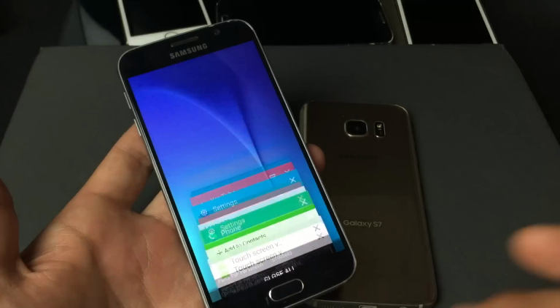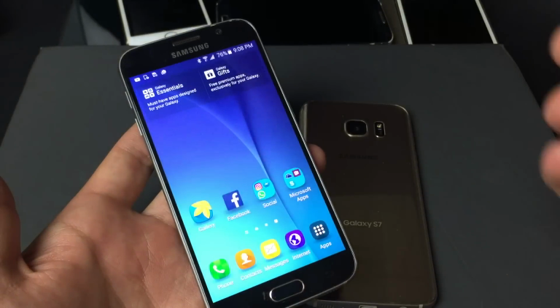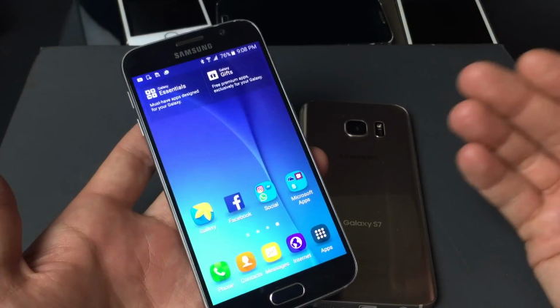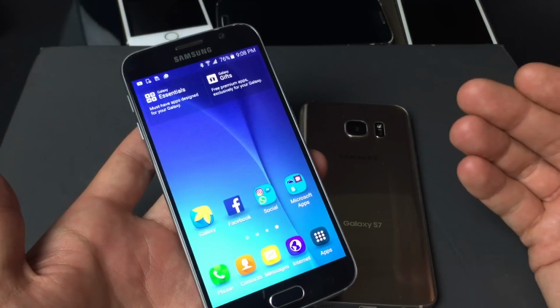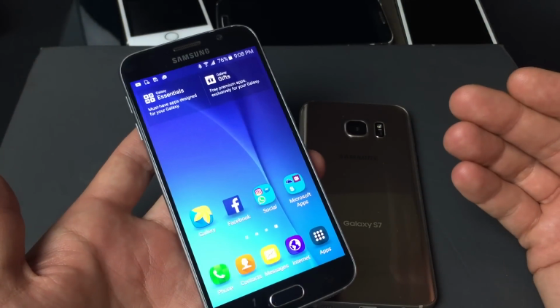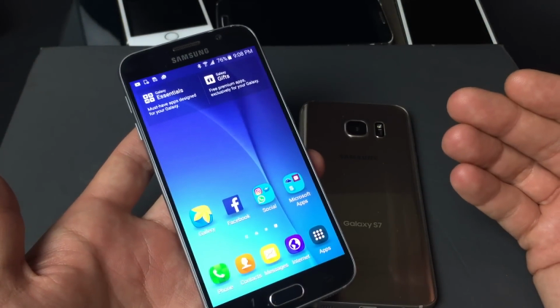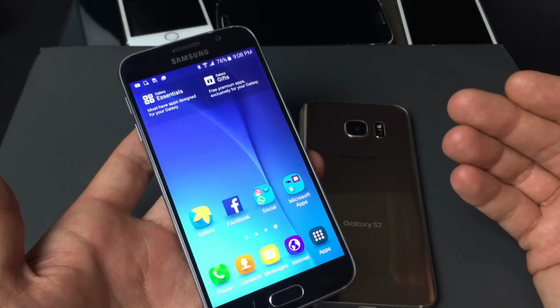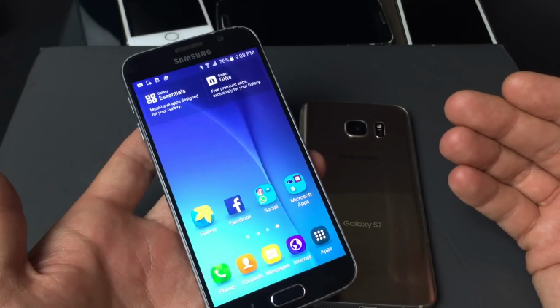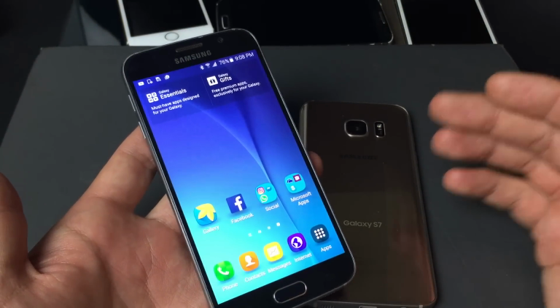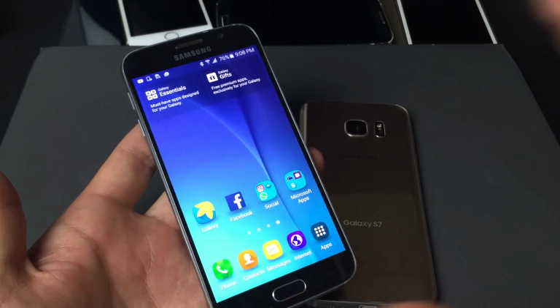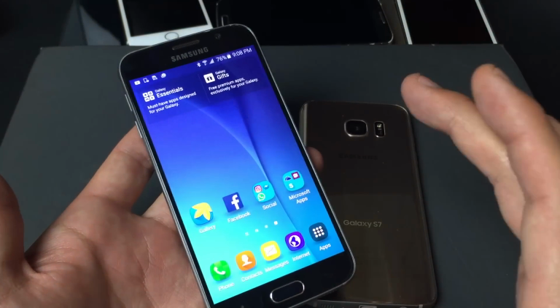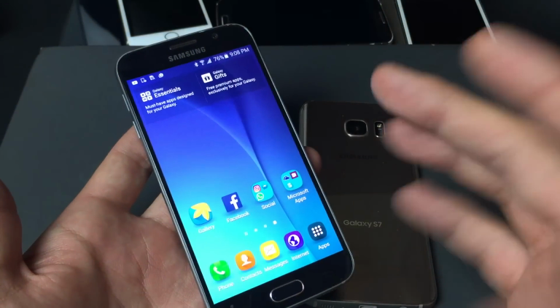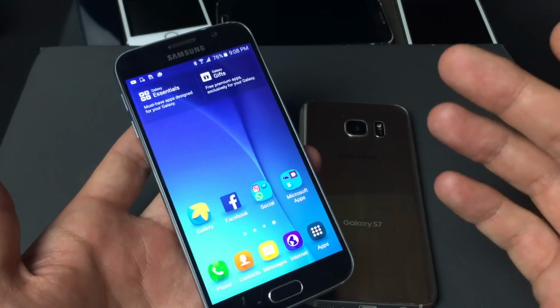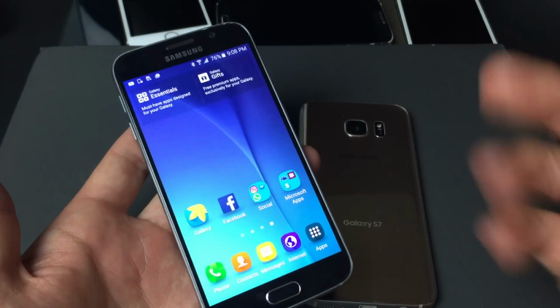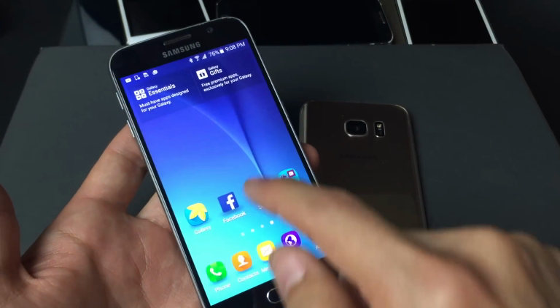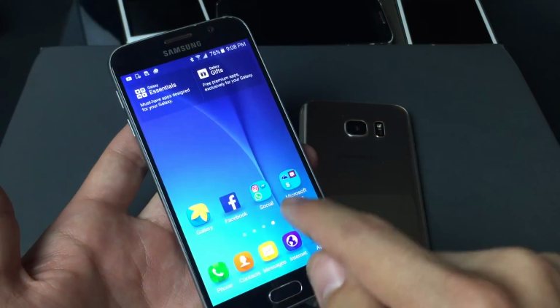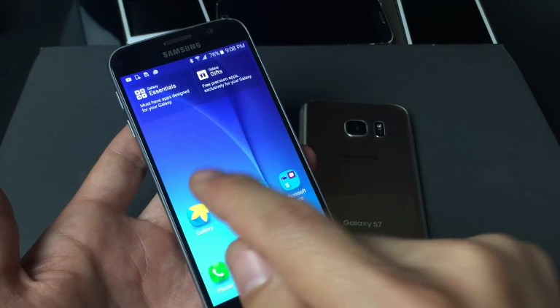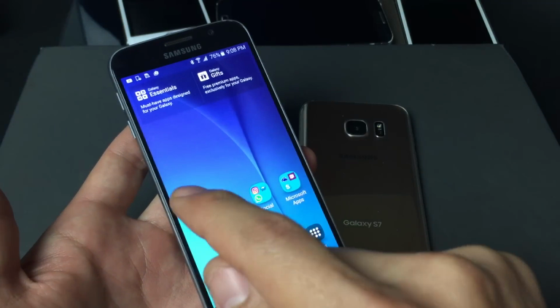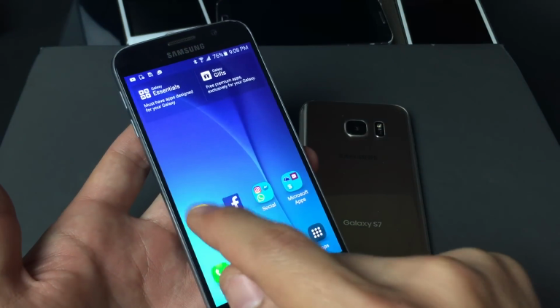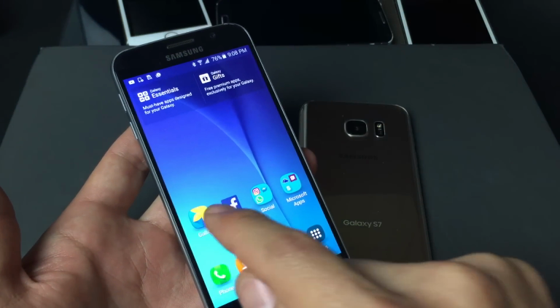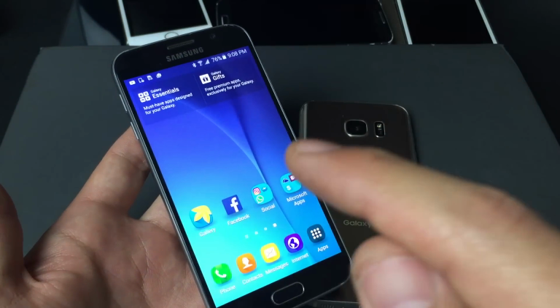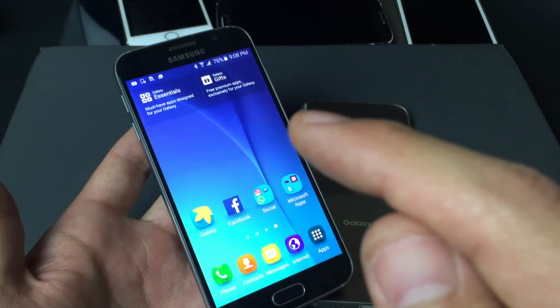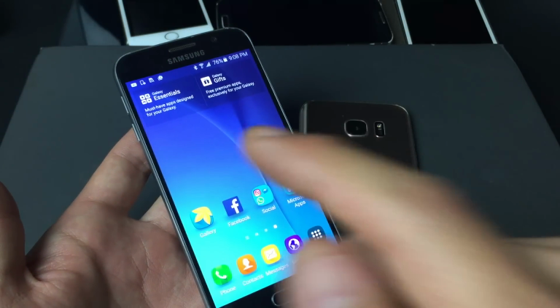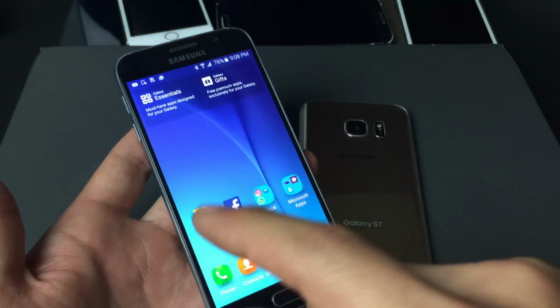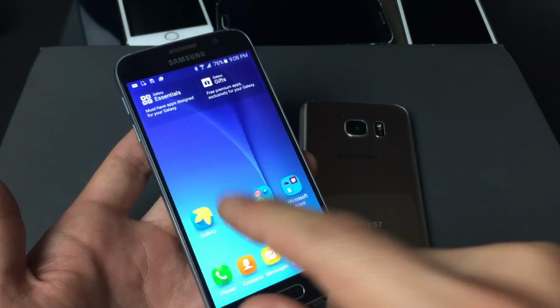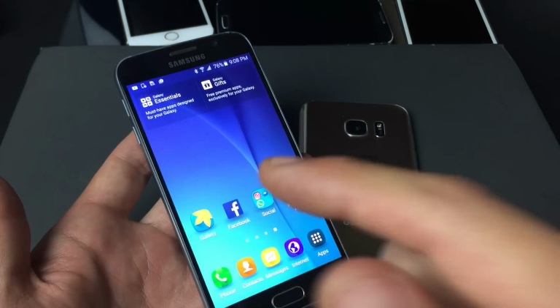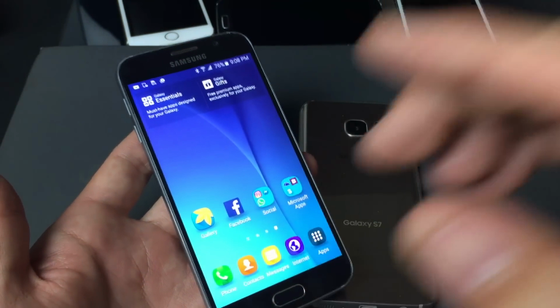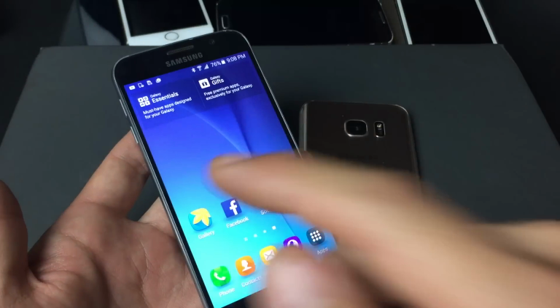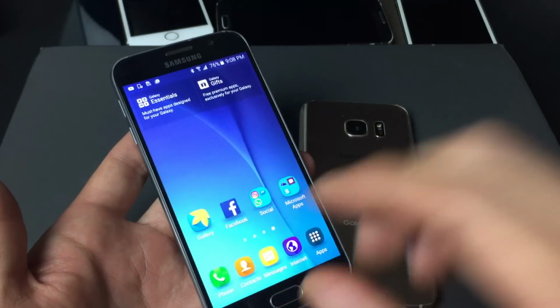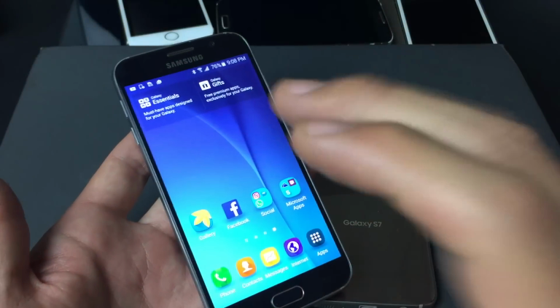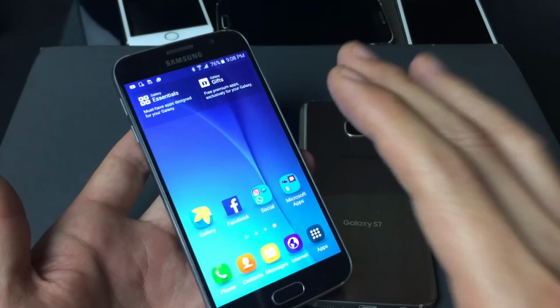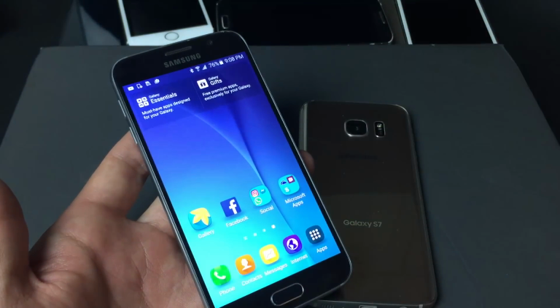Or if your phone is undersensitive — basically what I mean by that is if you constantly click on an app and it takes you like three, four, five, six, maybe even ten tries to finally get that app open.